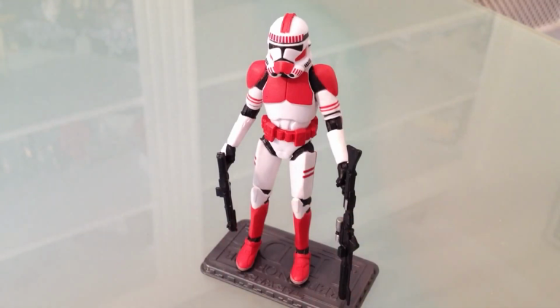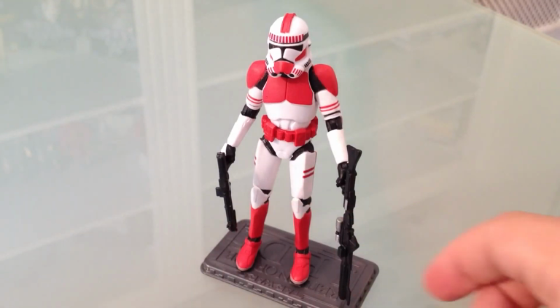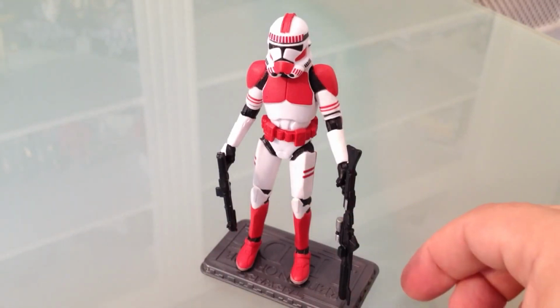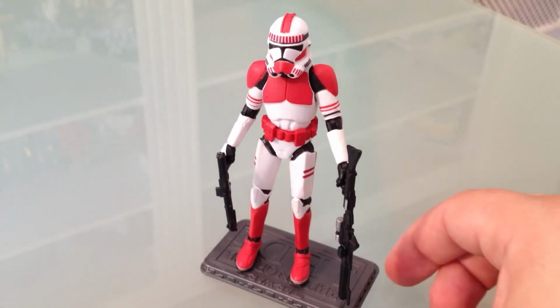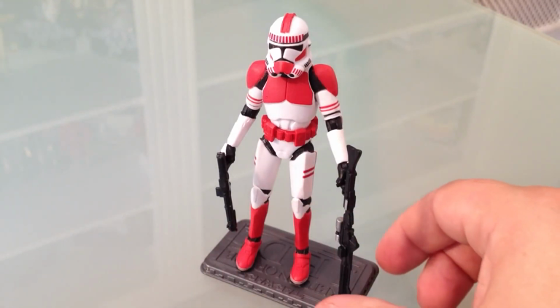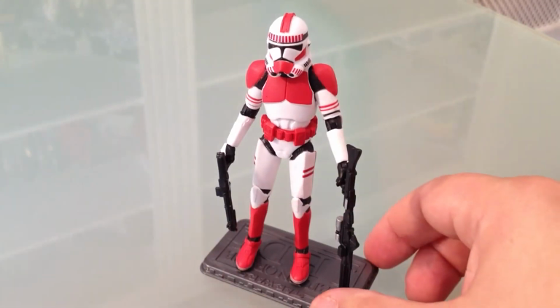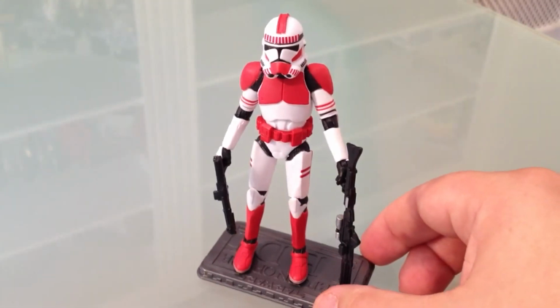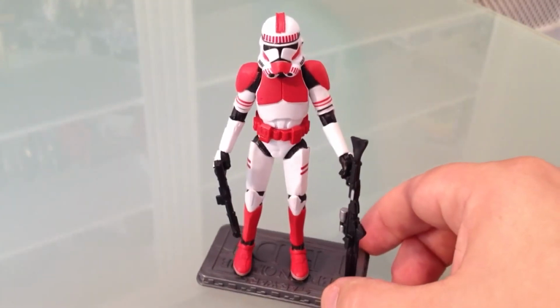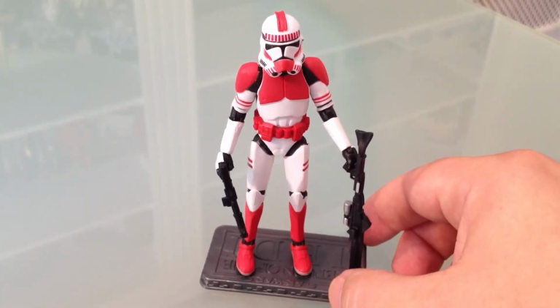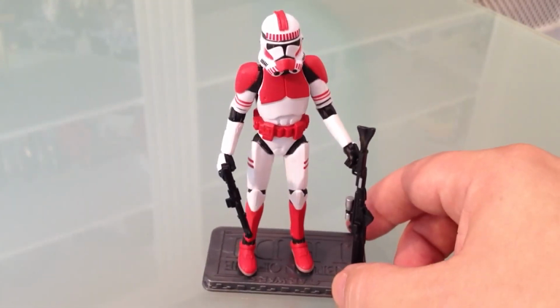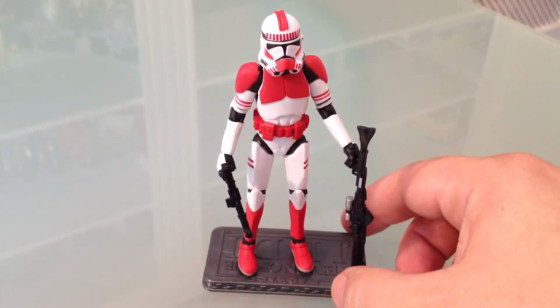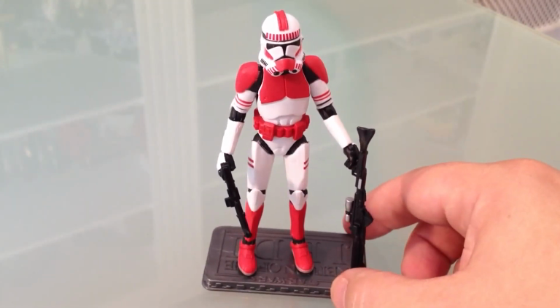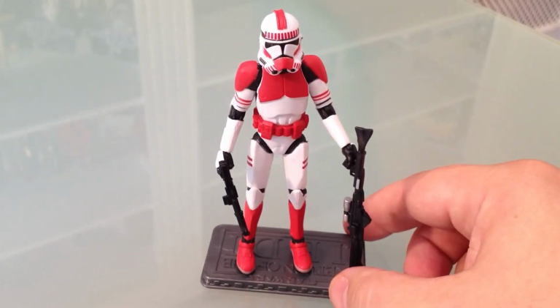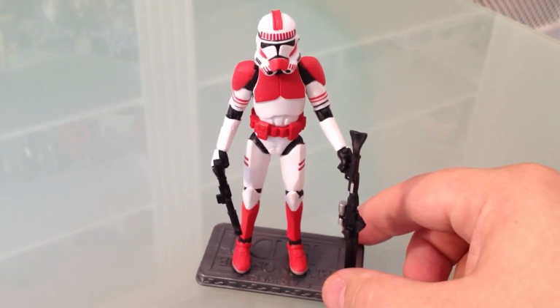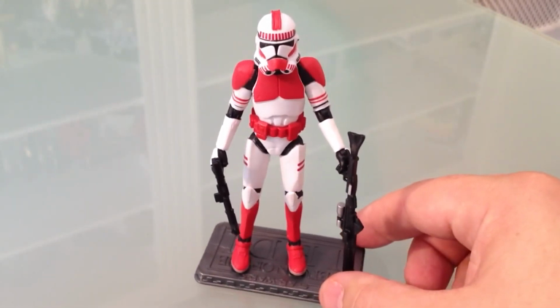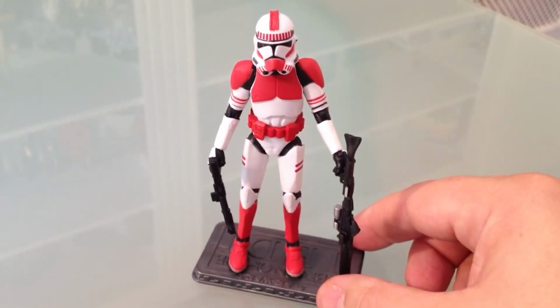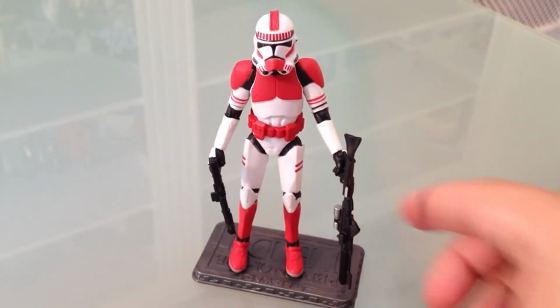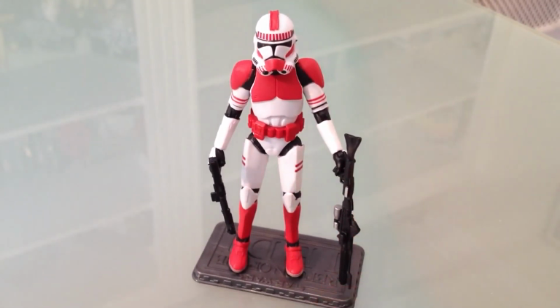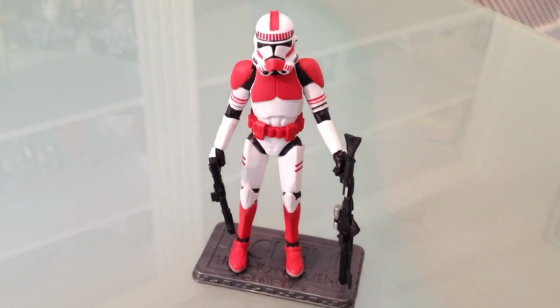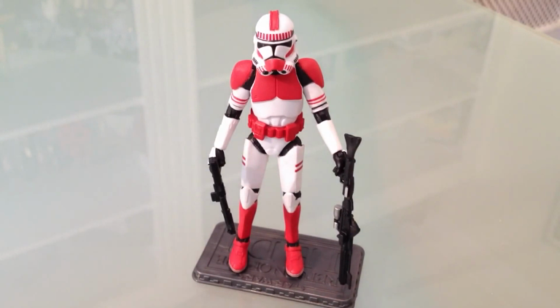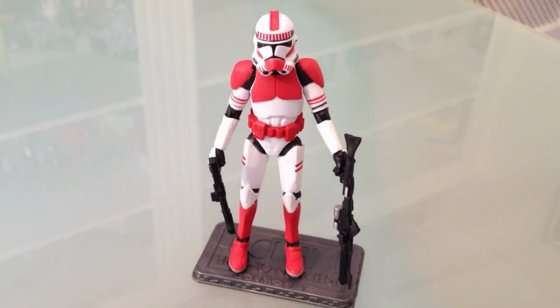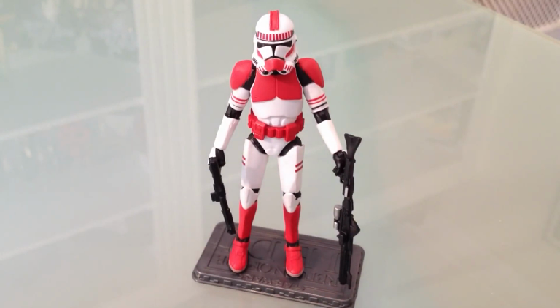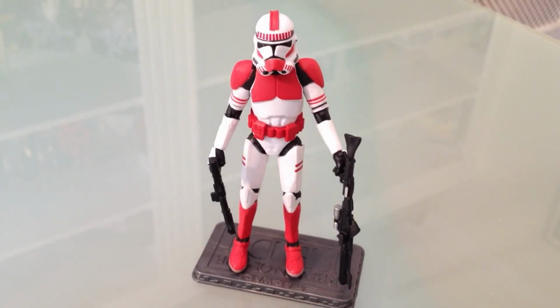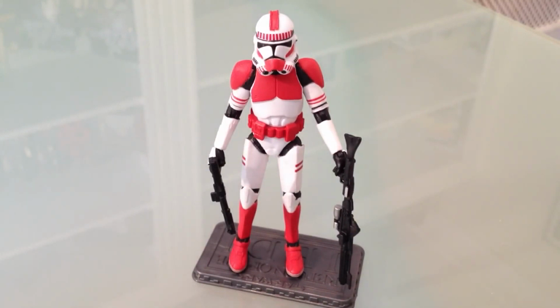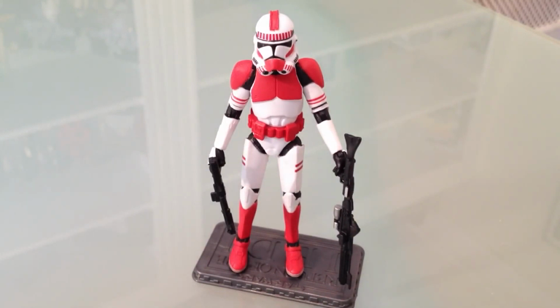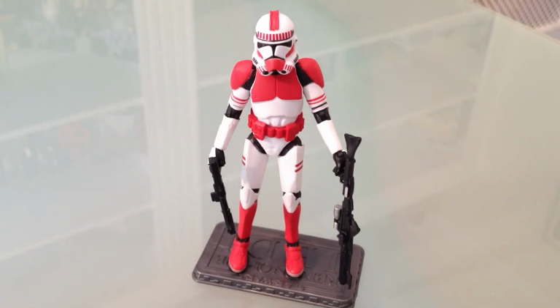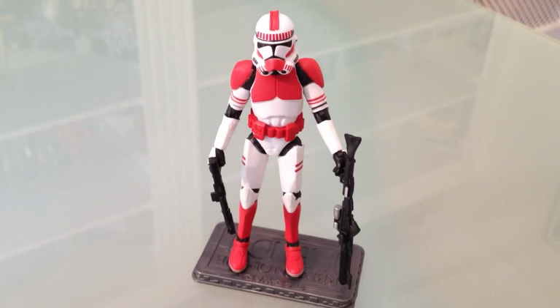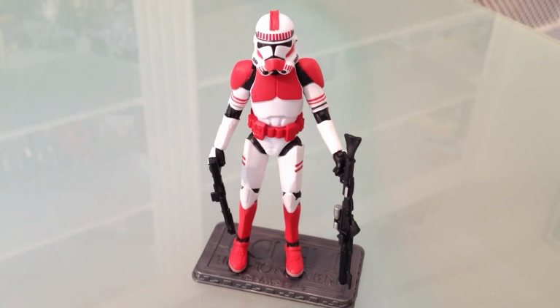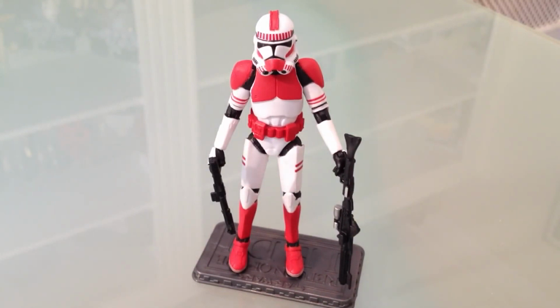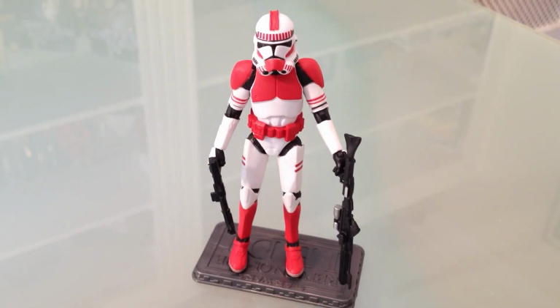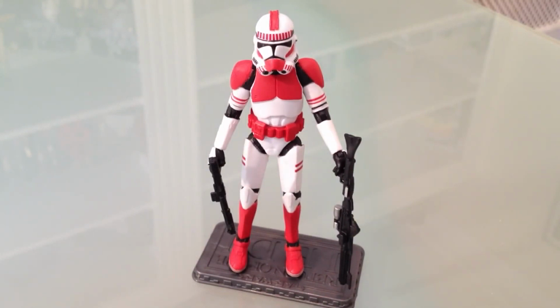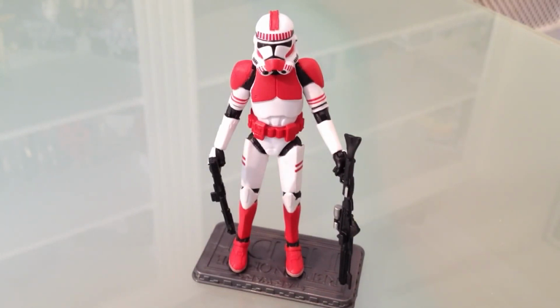He comes with two accessories other than the helmet — that's the two guns: his blaster and his blaster rifle. There's pretty good detail in the blaster rifle.